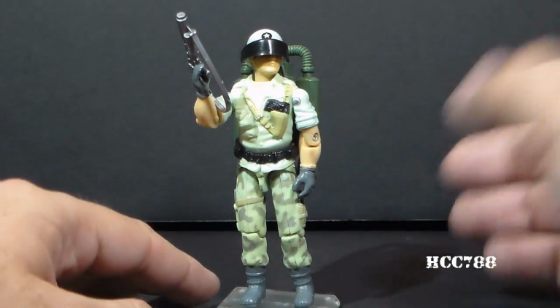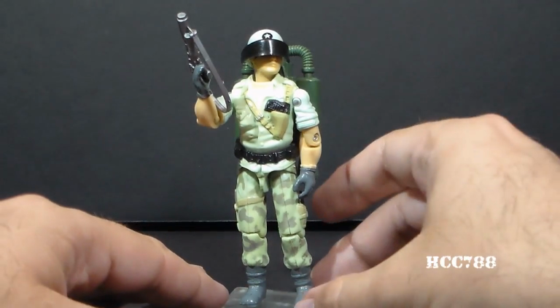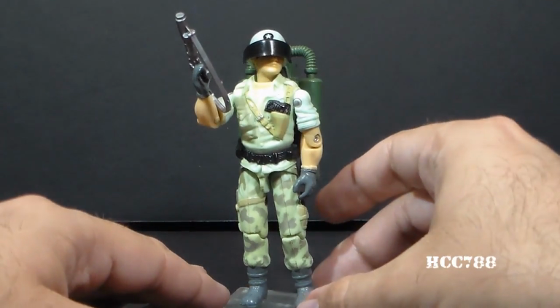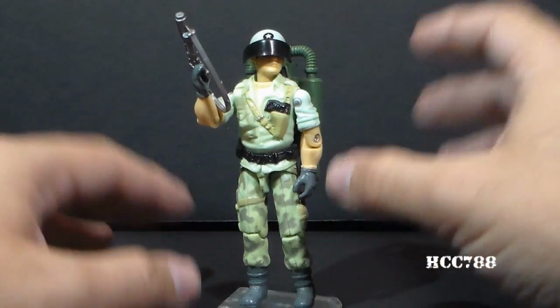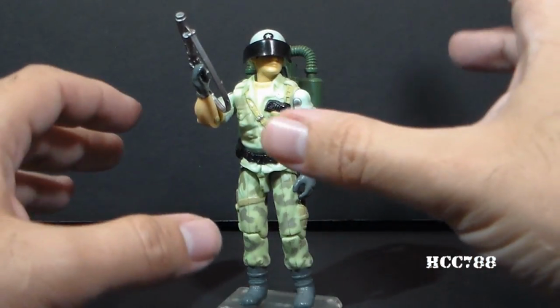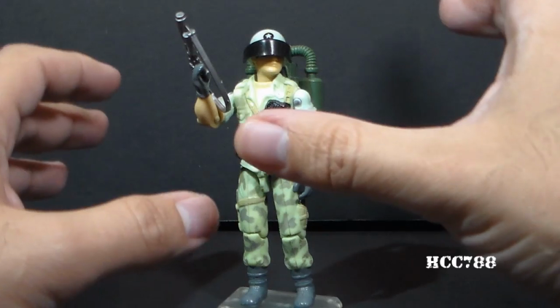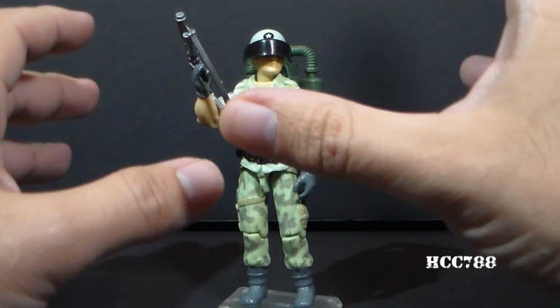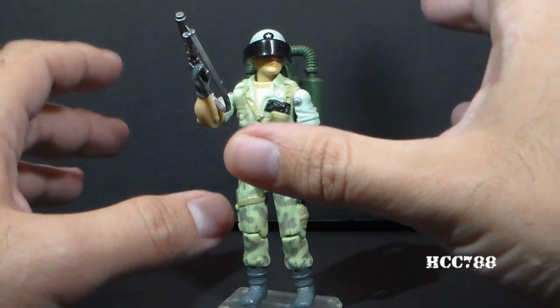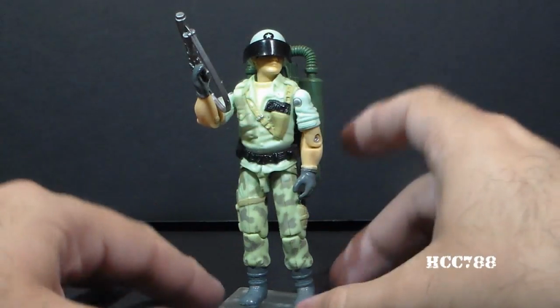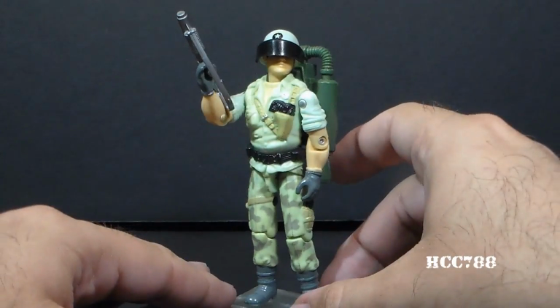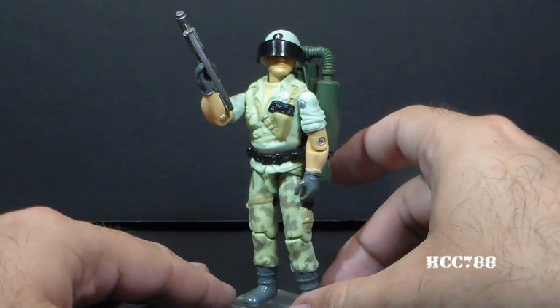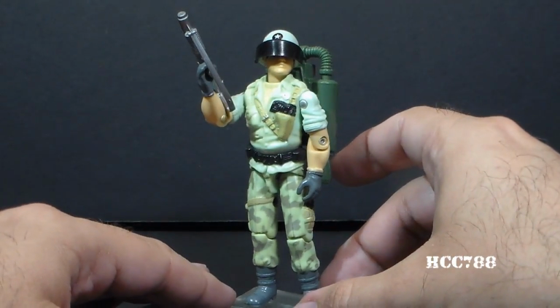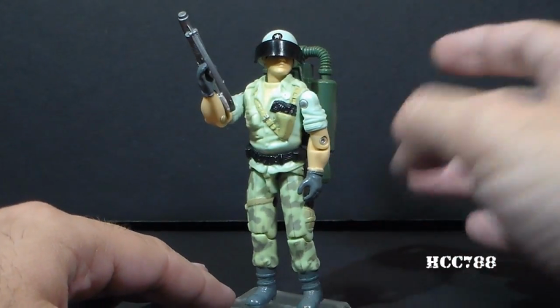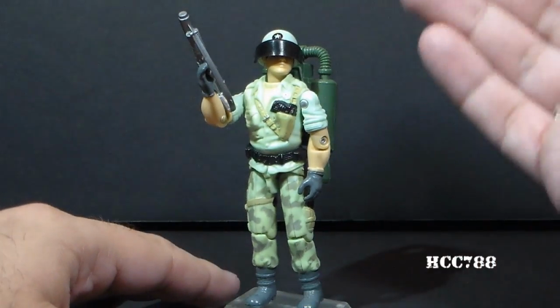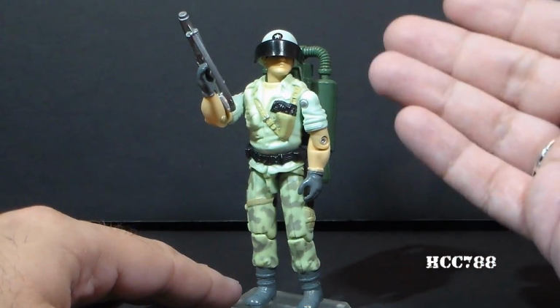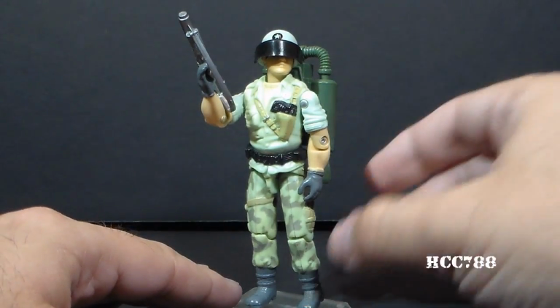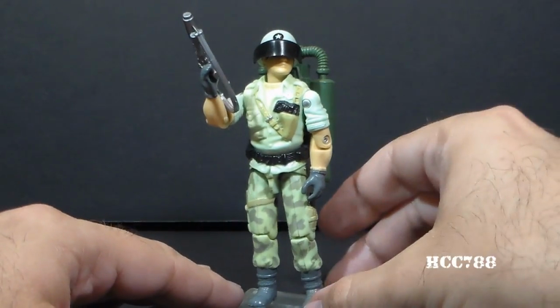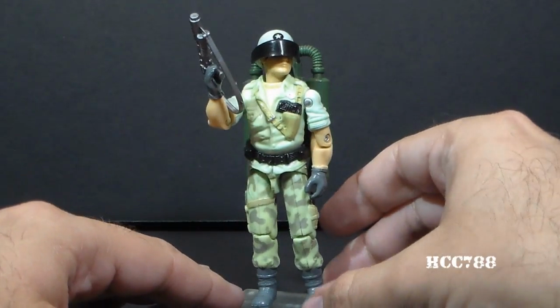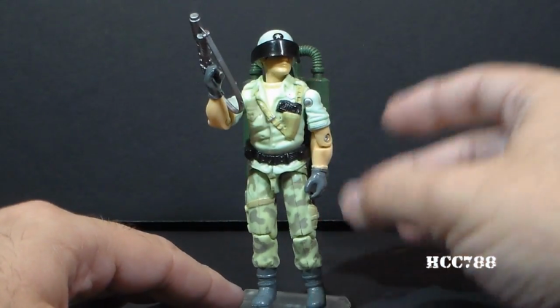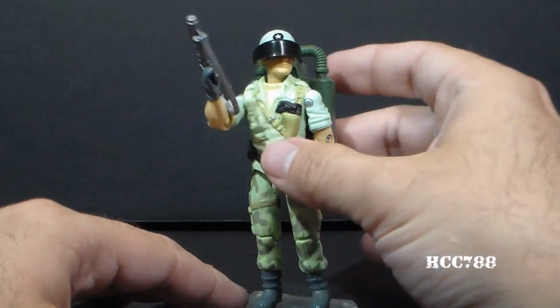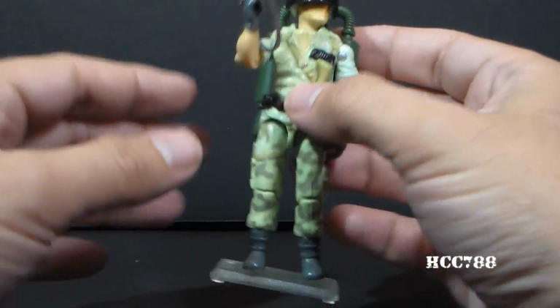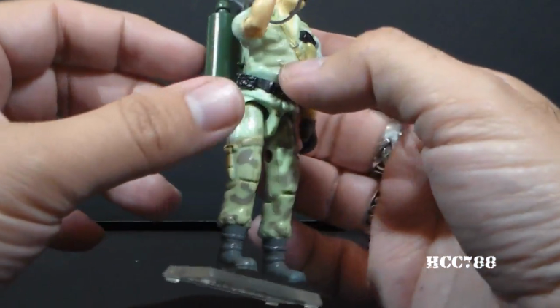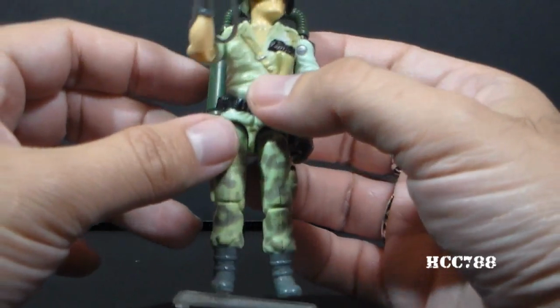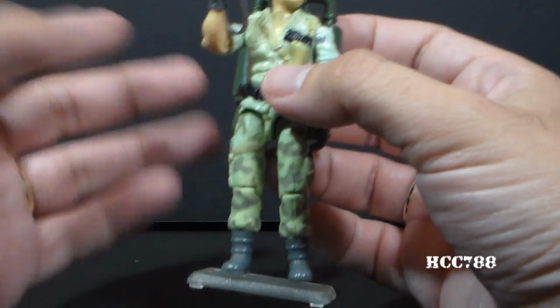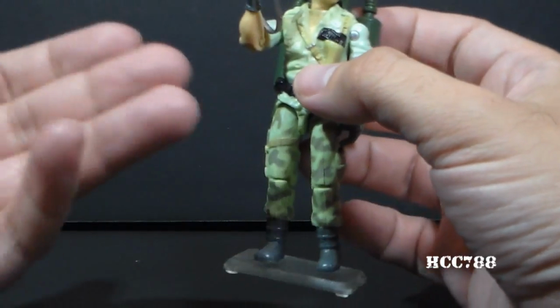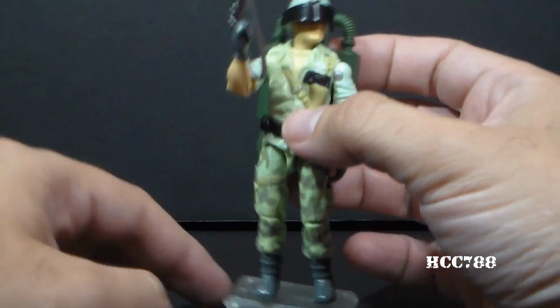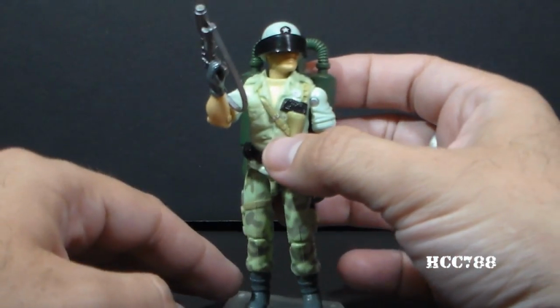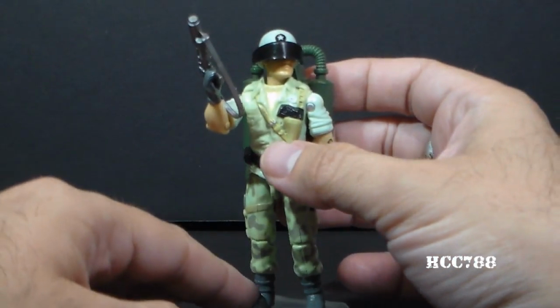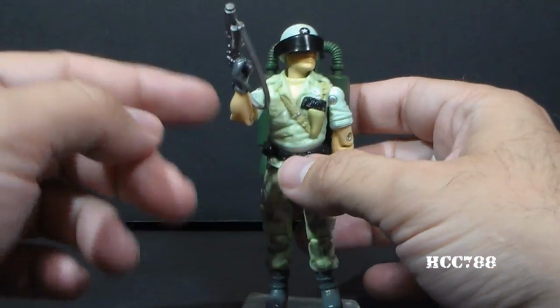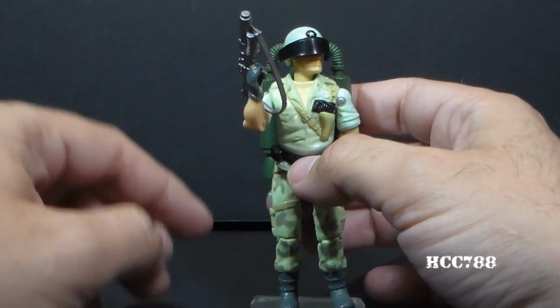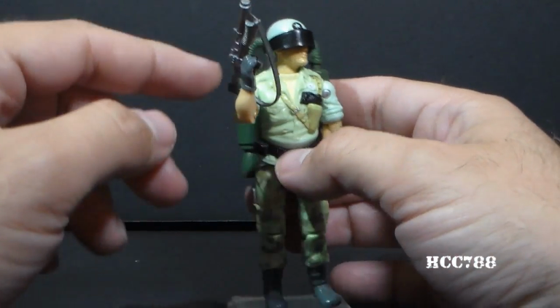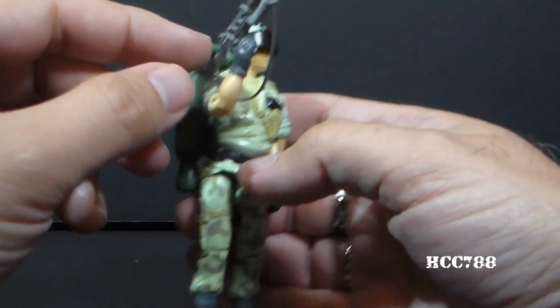I never actually saw one in person until I was an adult collector, and I never actually touched one until I received this one. He came with some accessories.